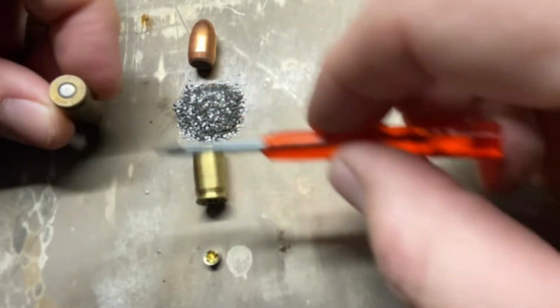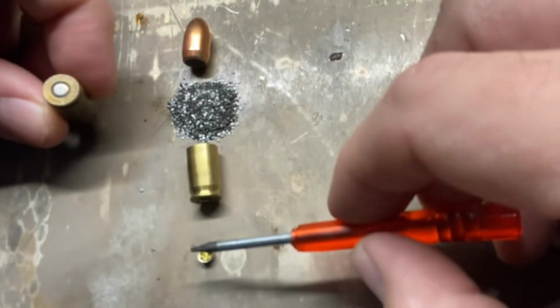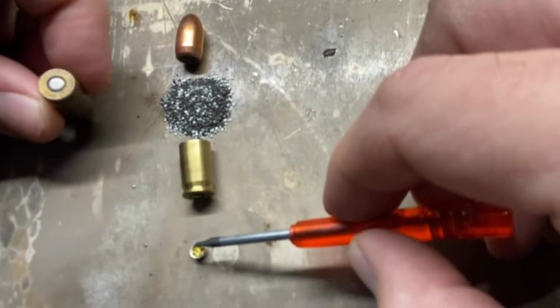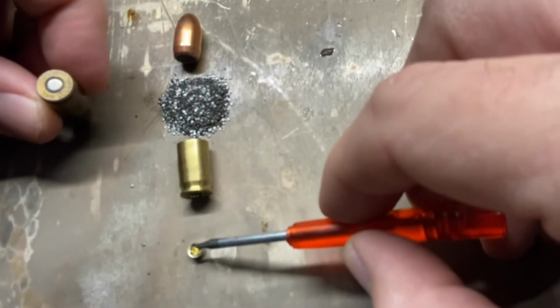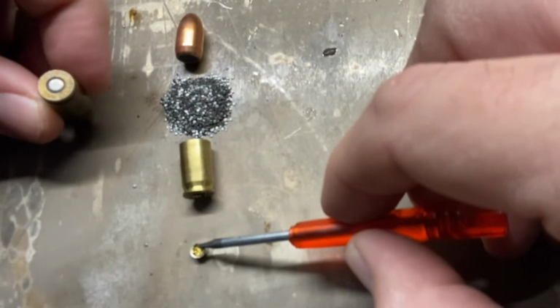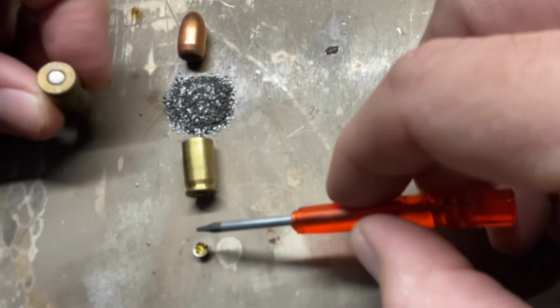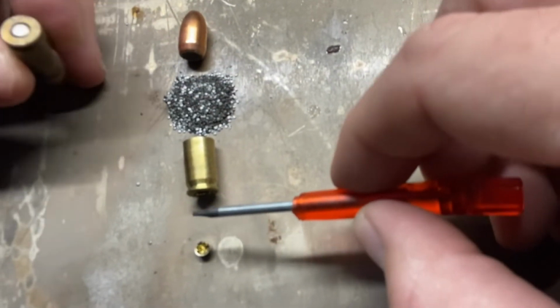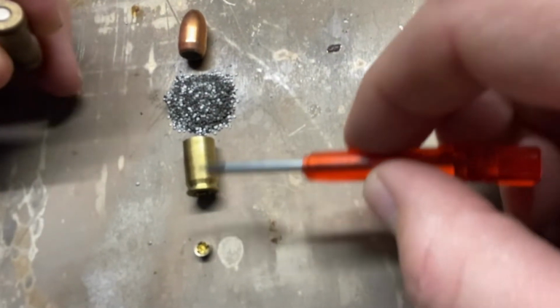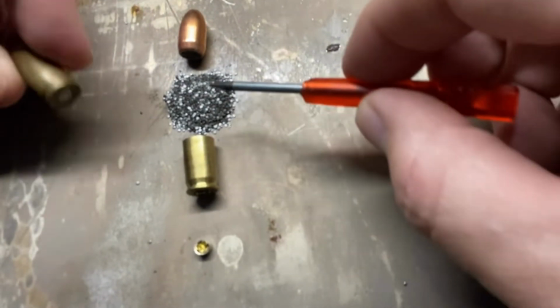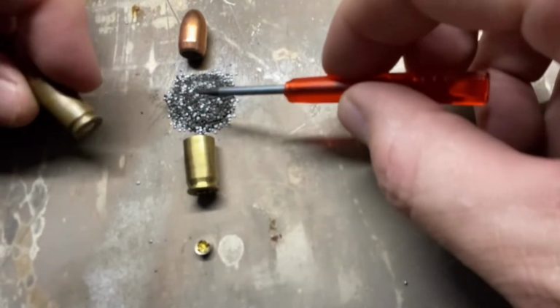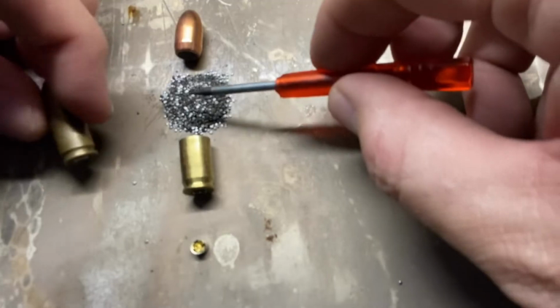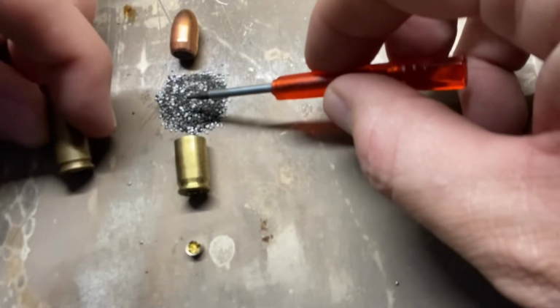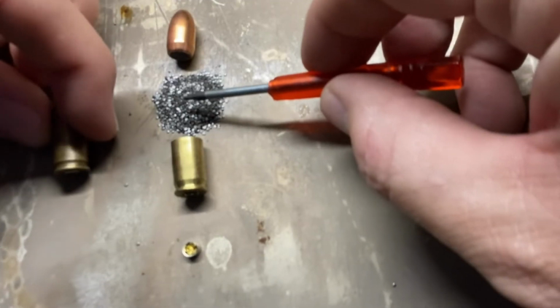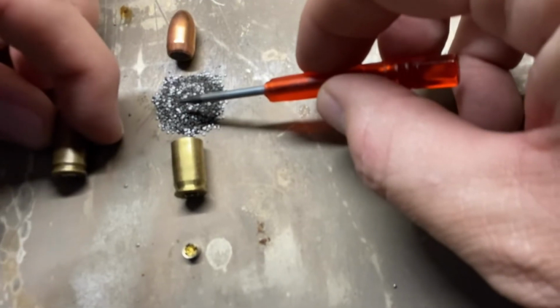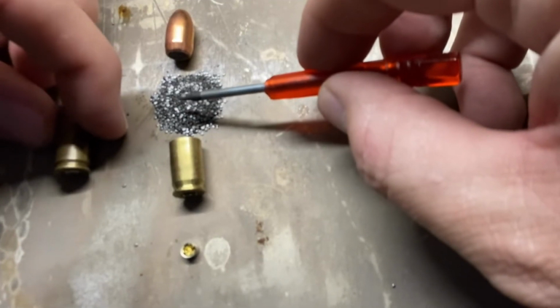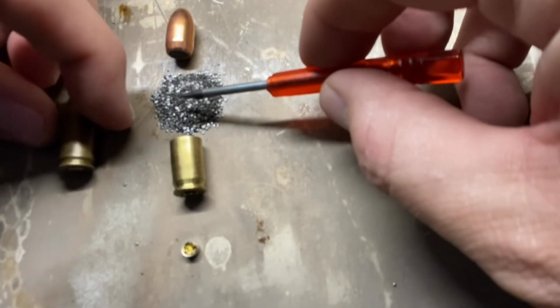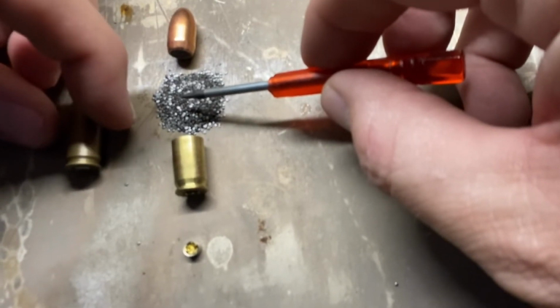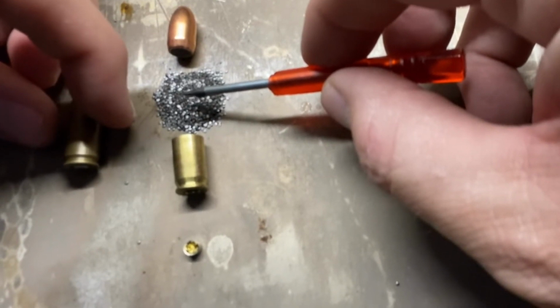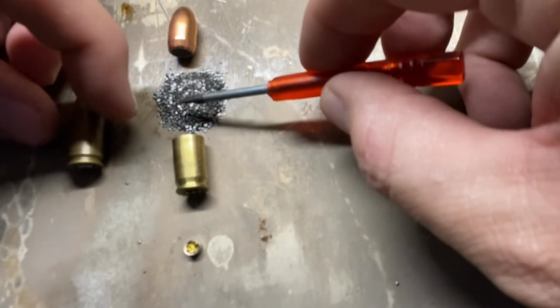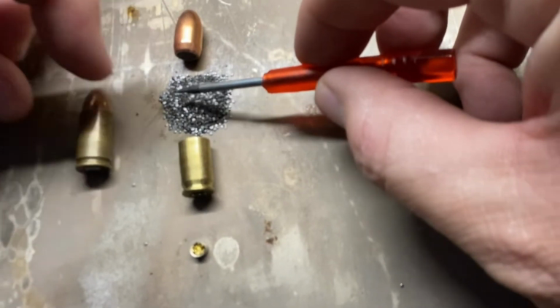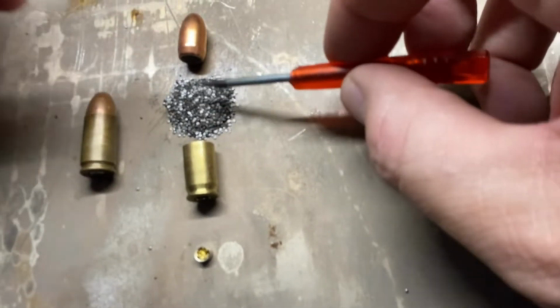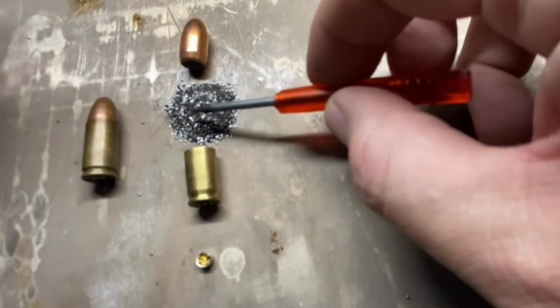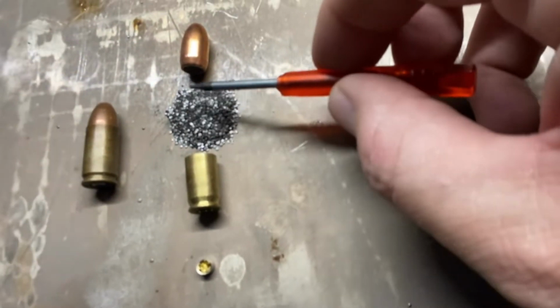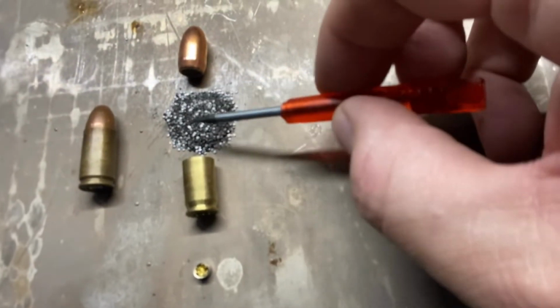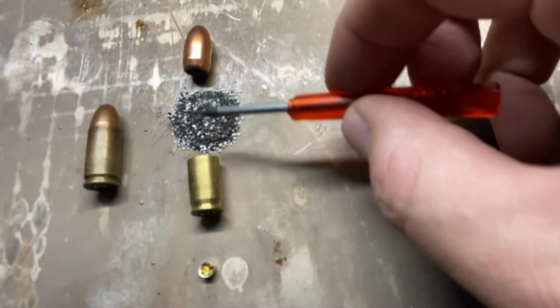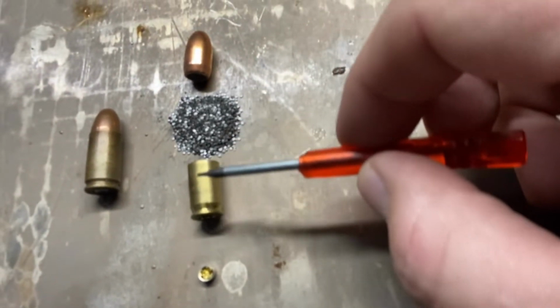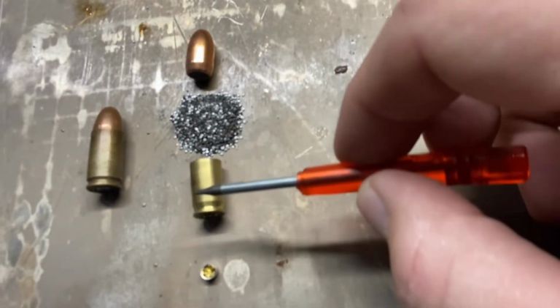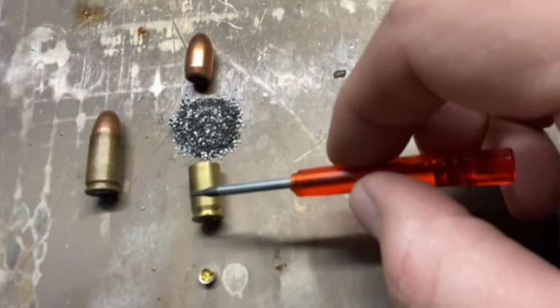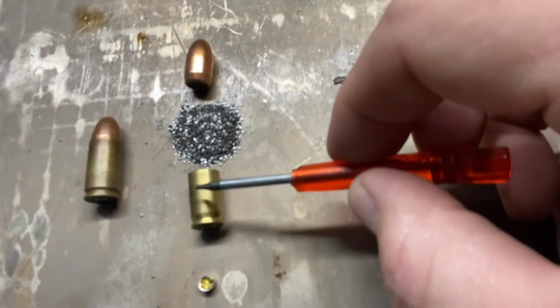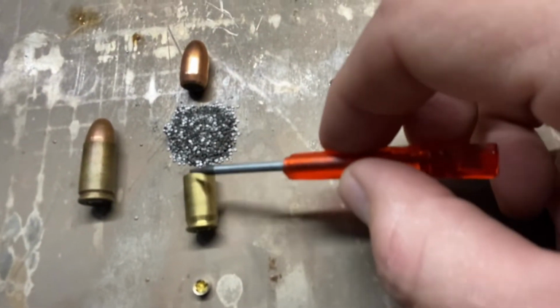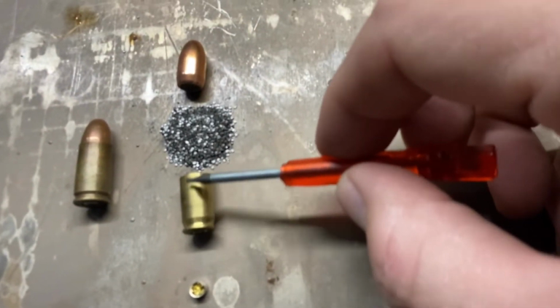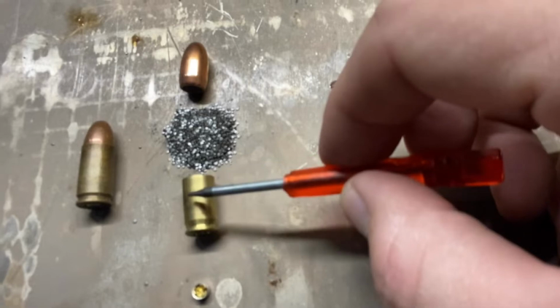The cartridge case holds the primer in the rear, holds the gunpowder on the inside, and holds the bullet in place.